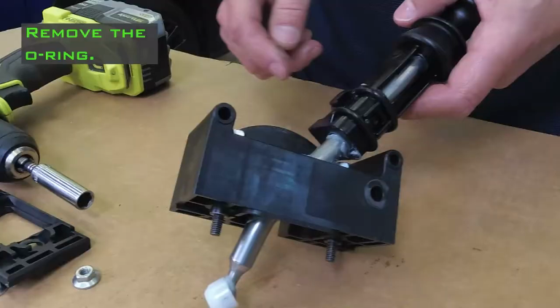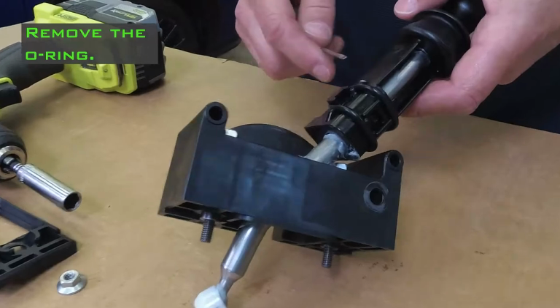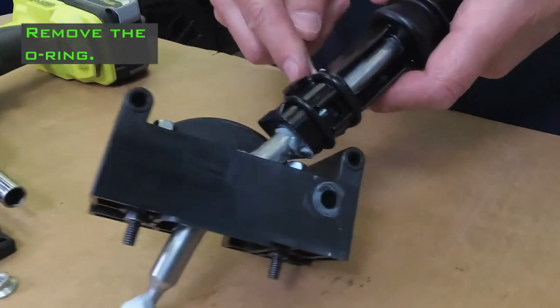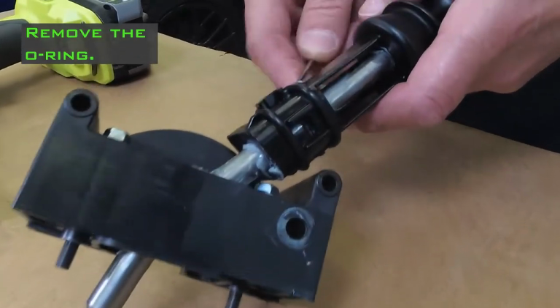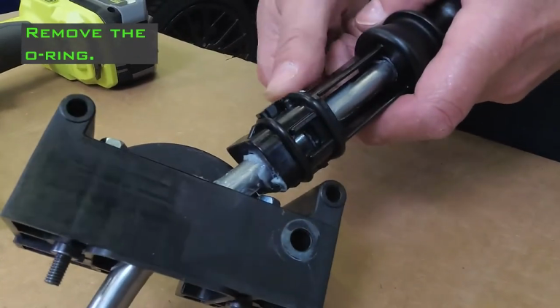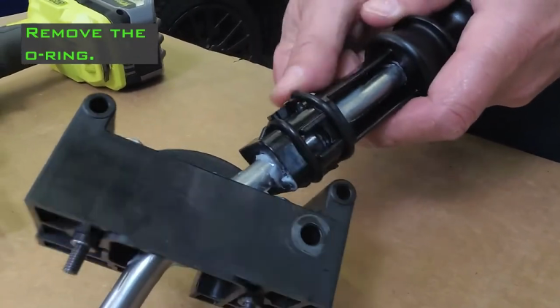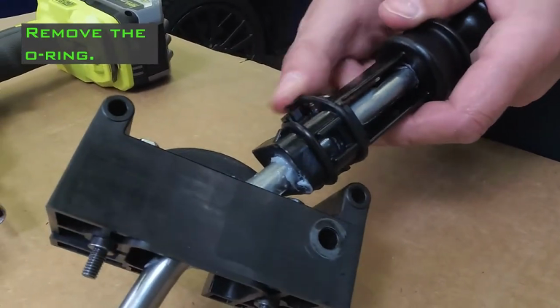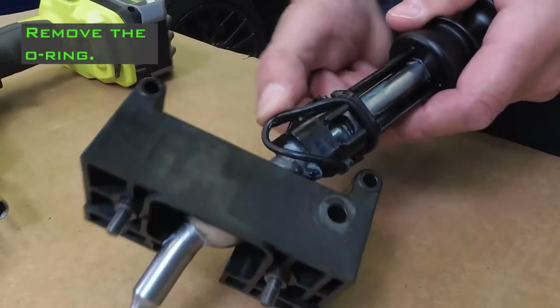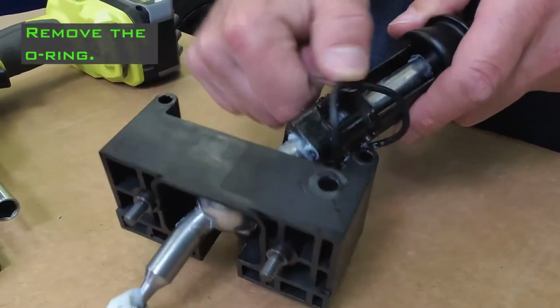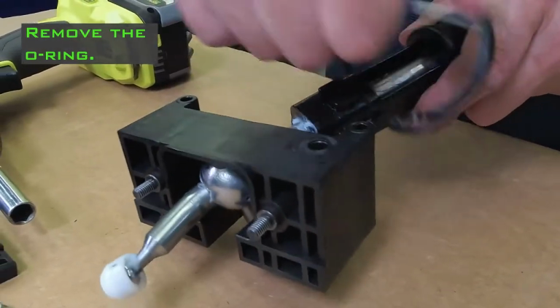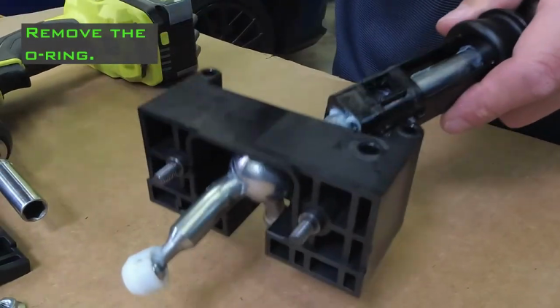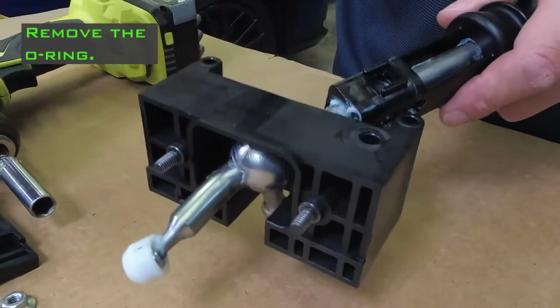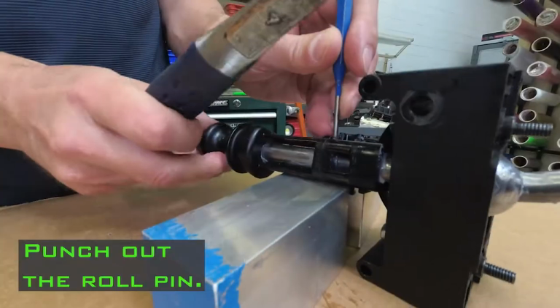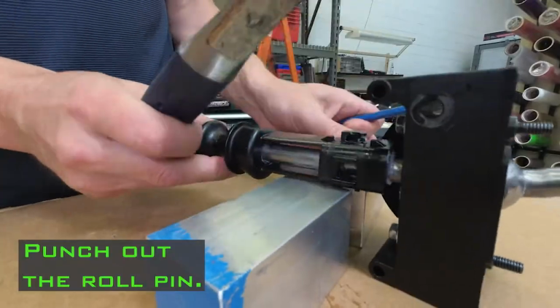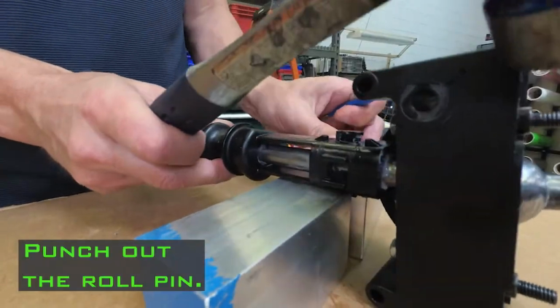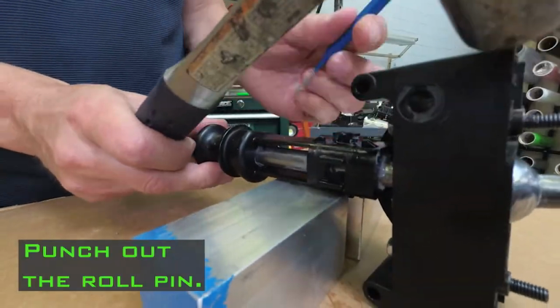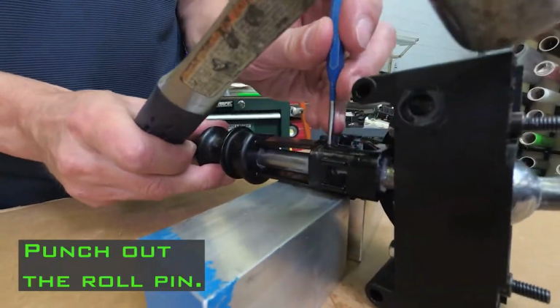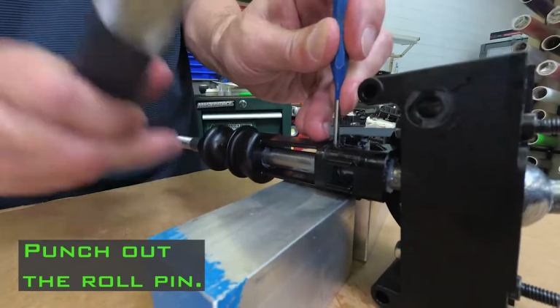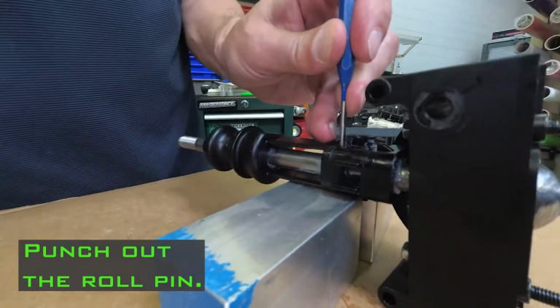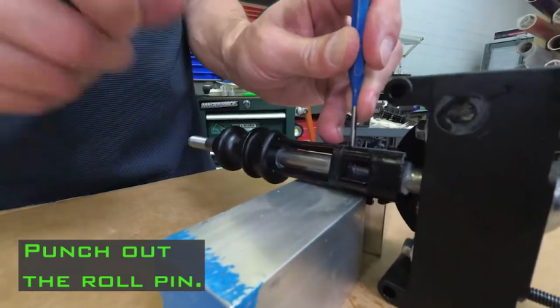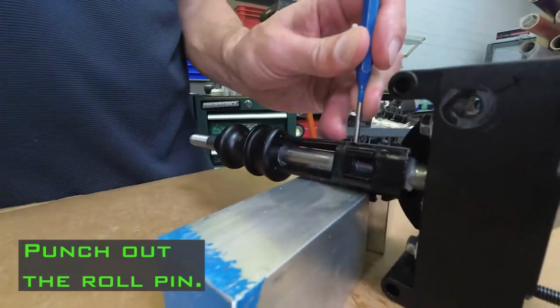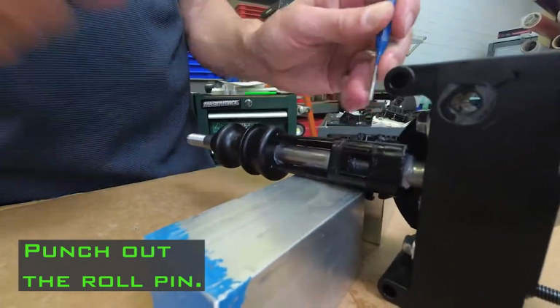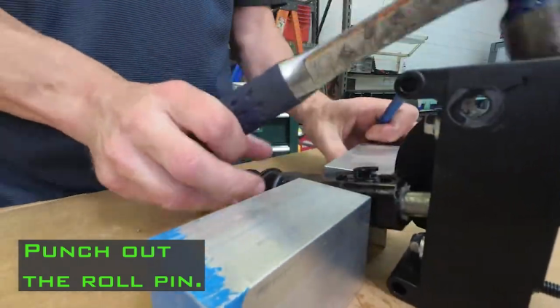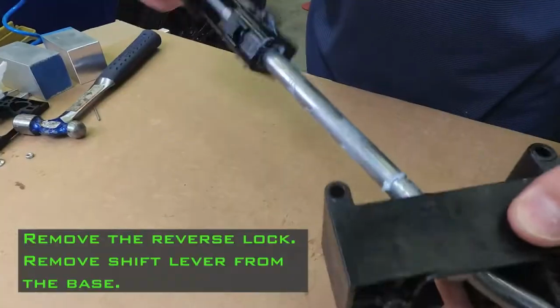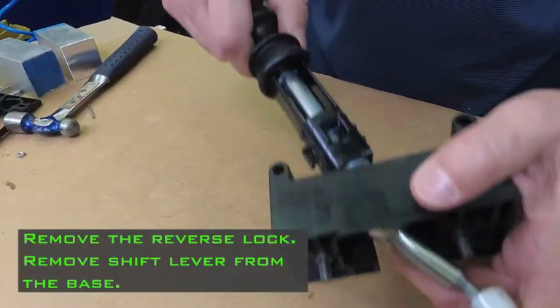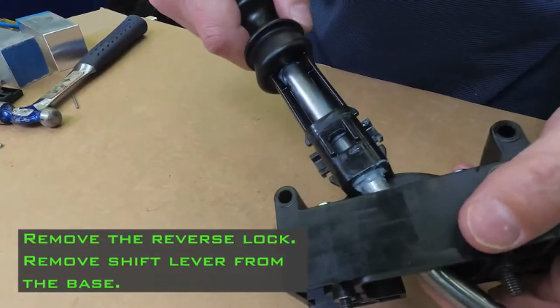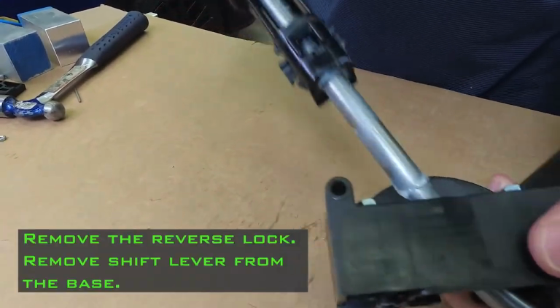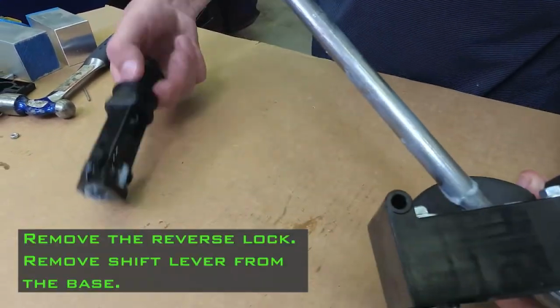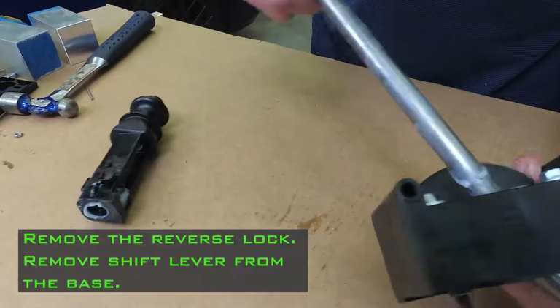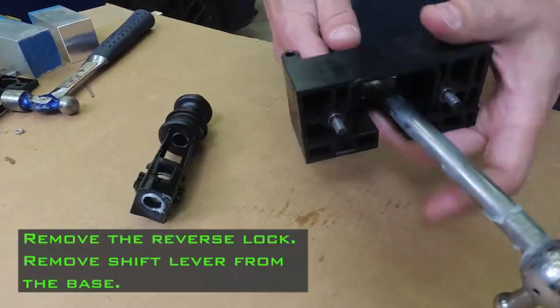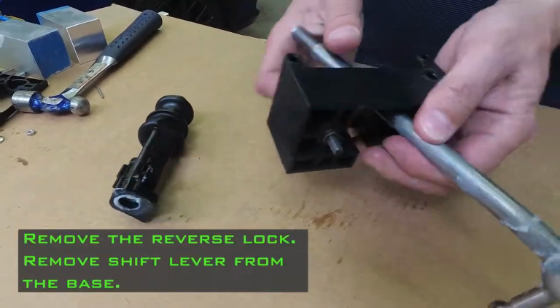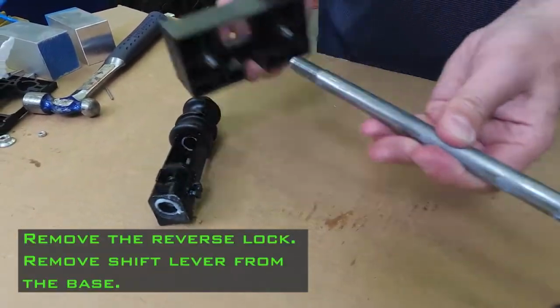Remove the O-ring. Punch out the roll pin. Remove the reverse lock and remove the shift lever from the base.